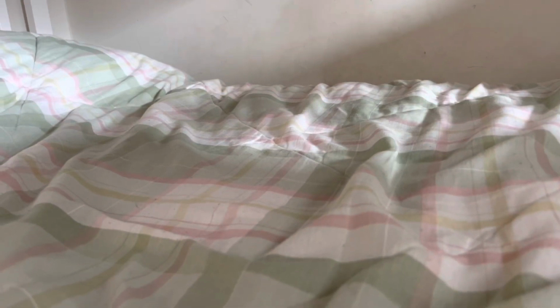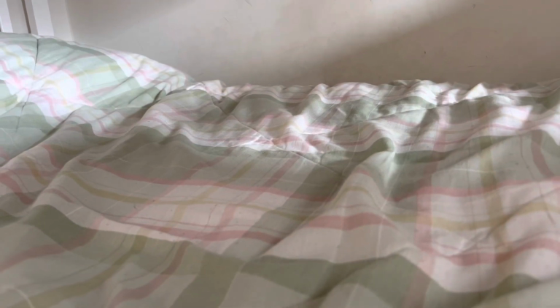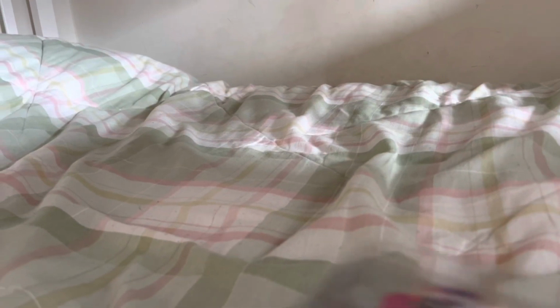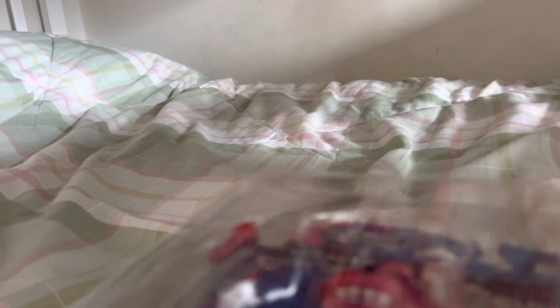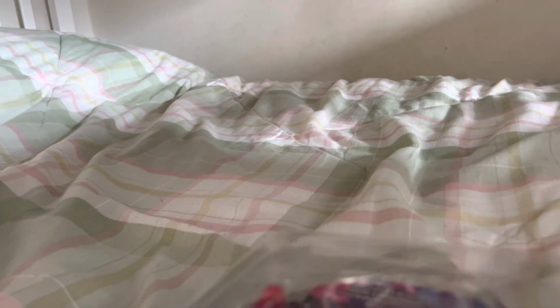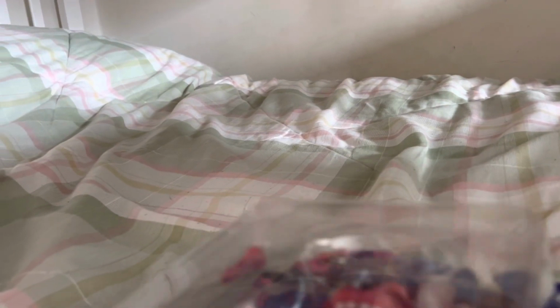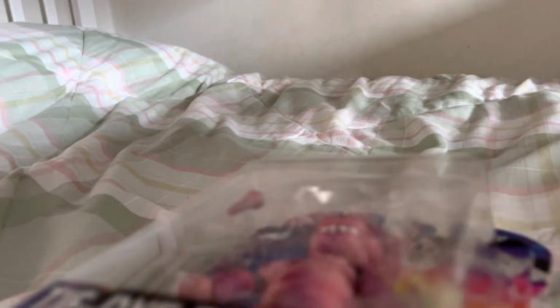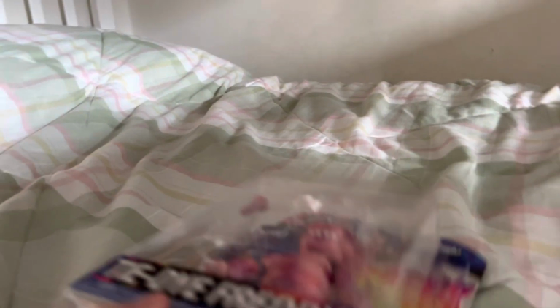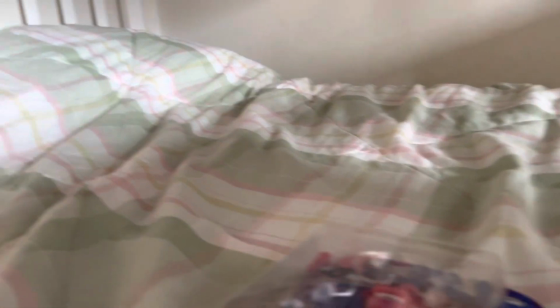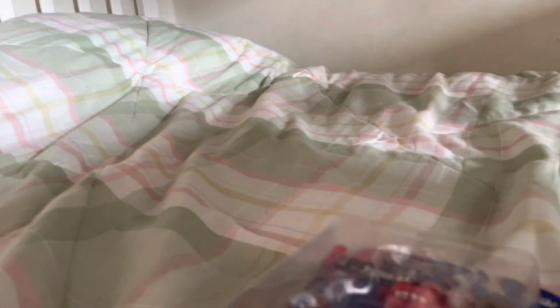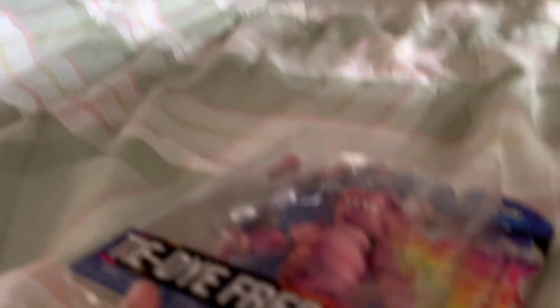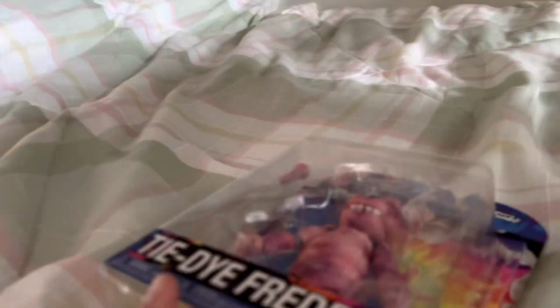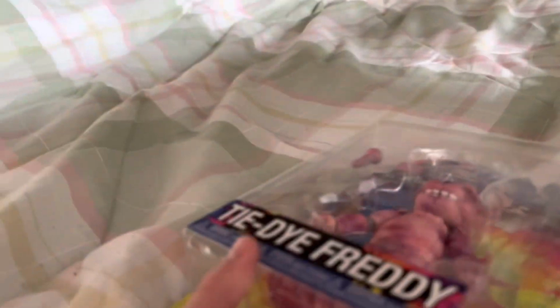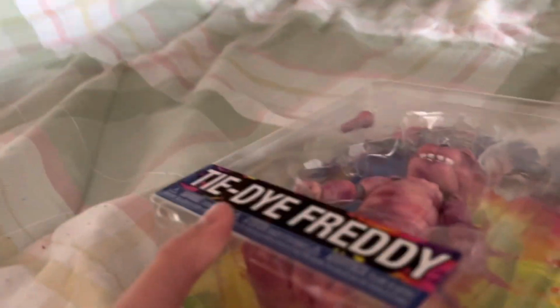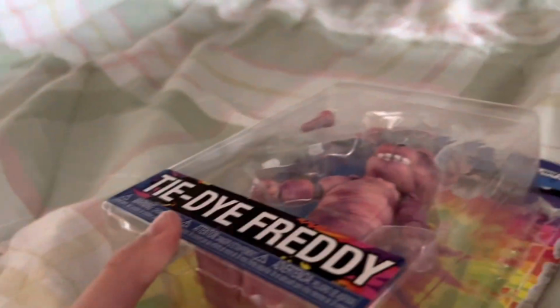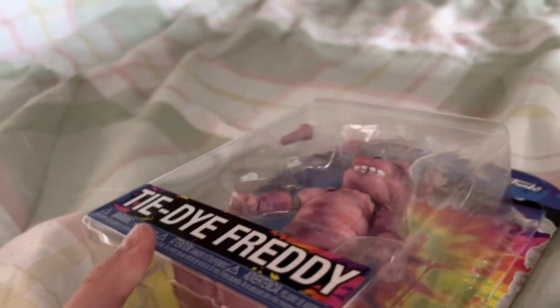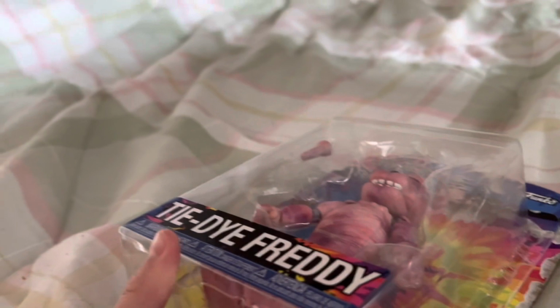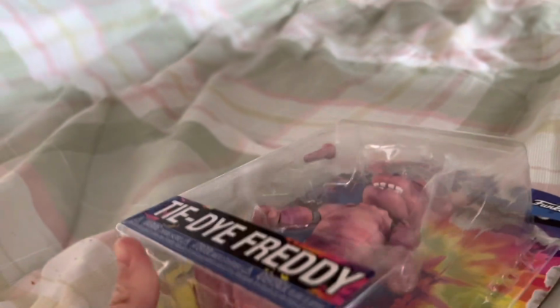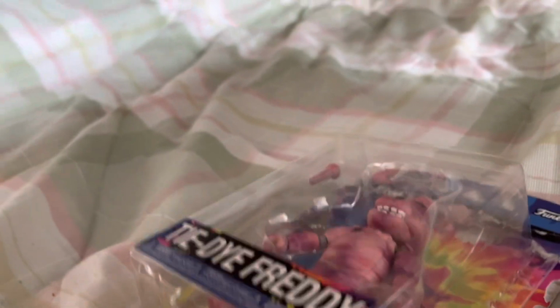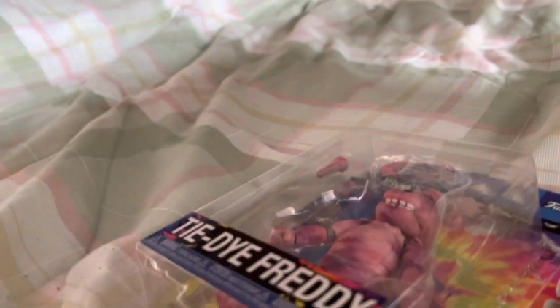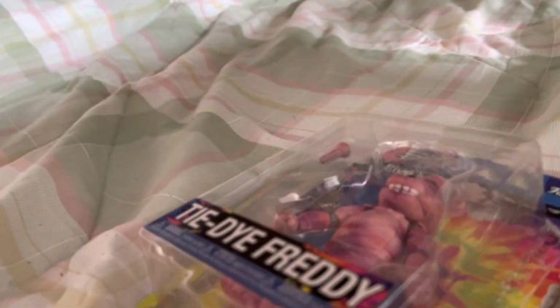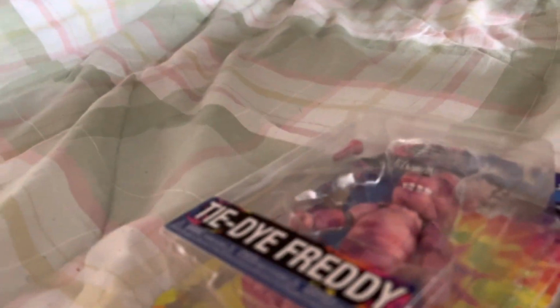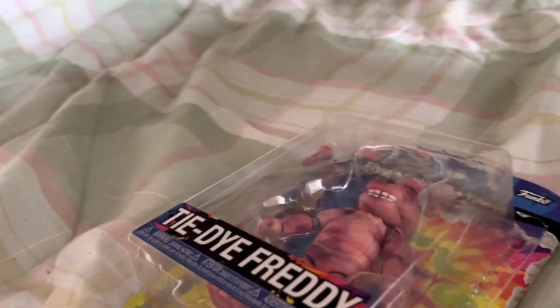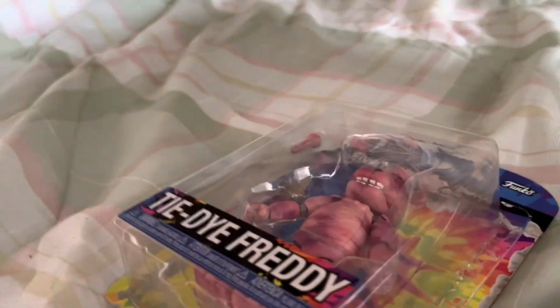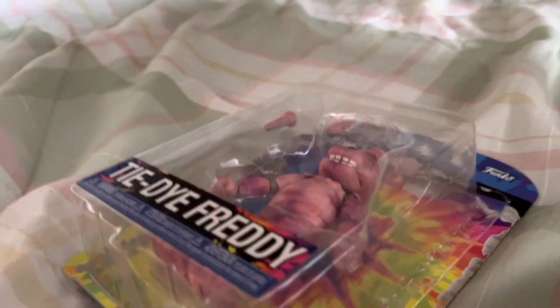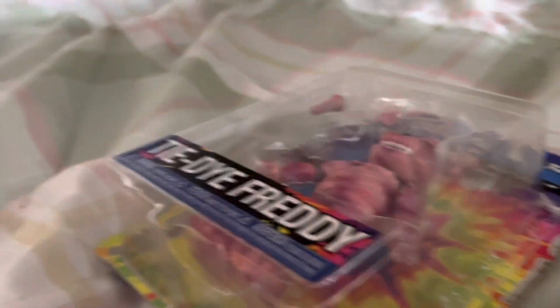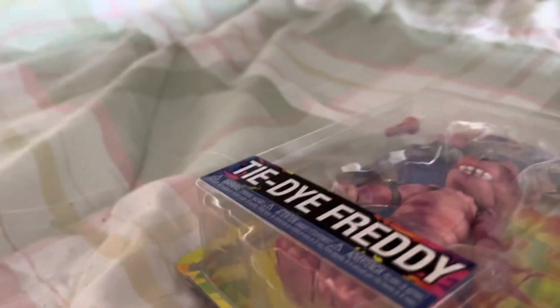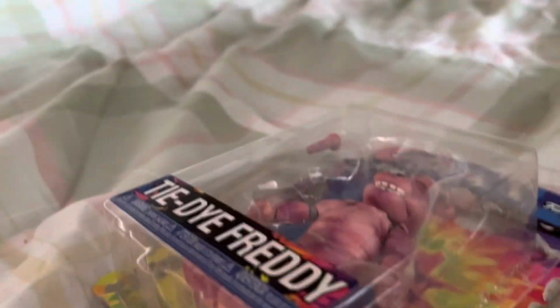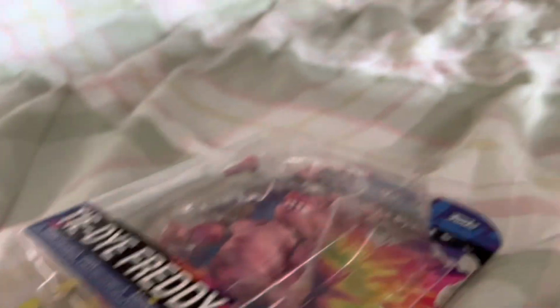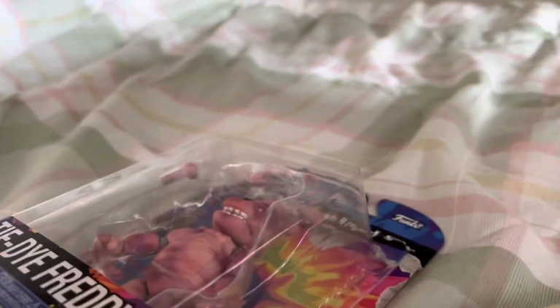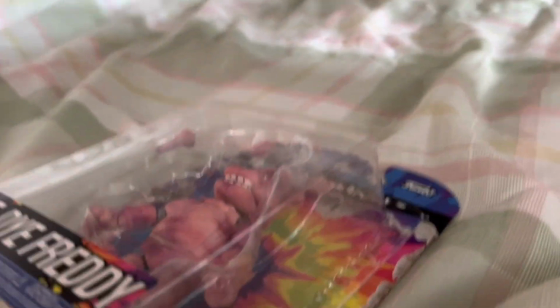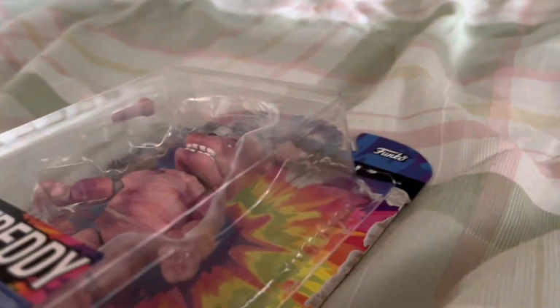Alright, Zach here, and I'm here to review the tie-dye Freddy toy.